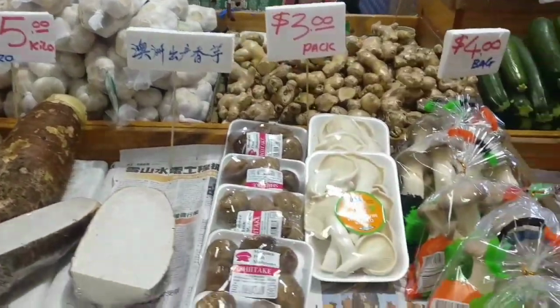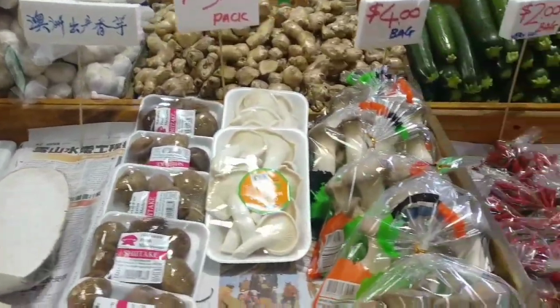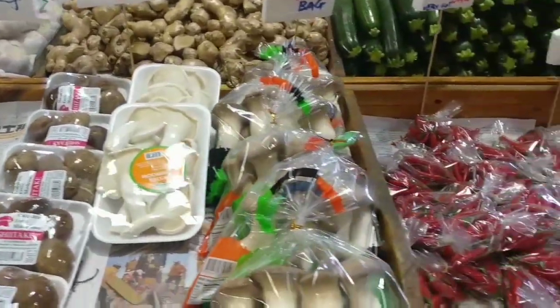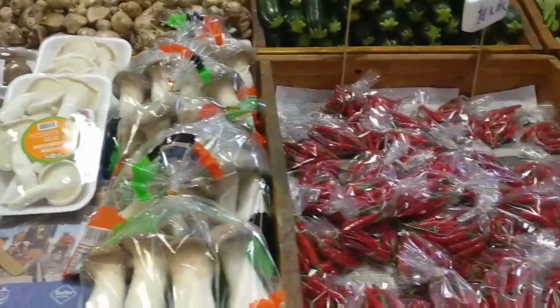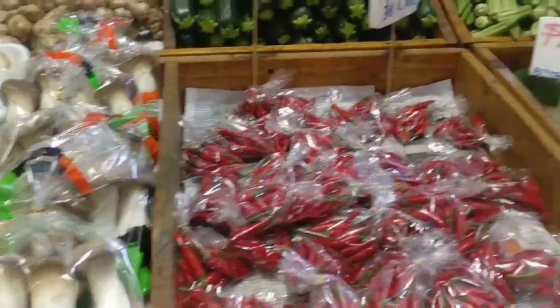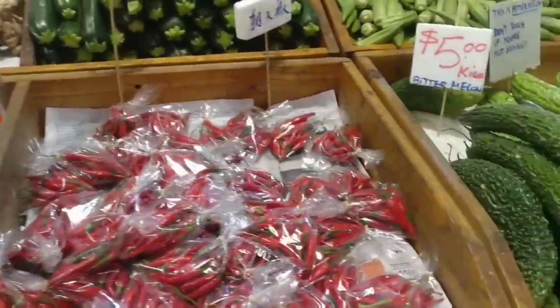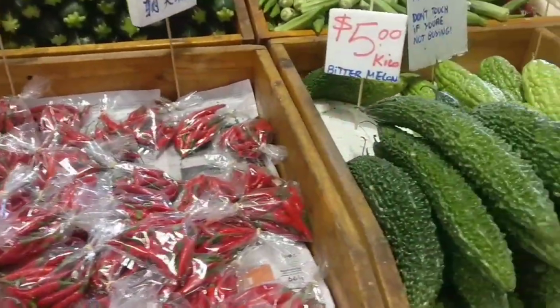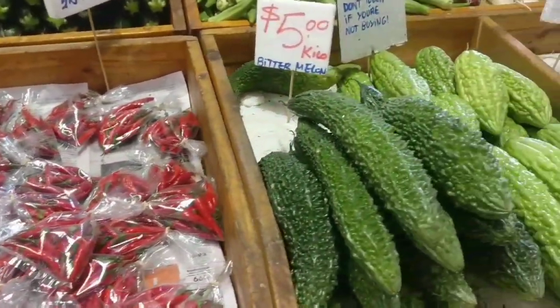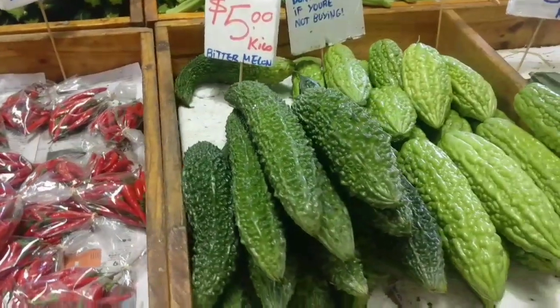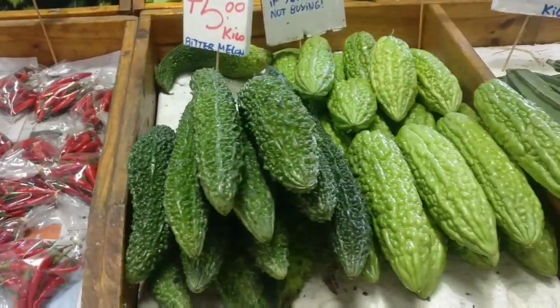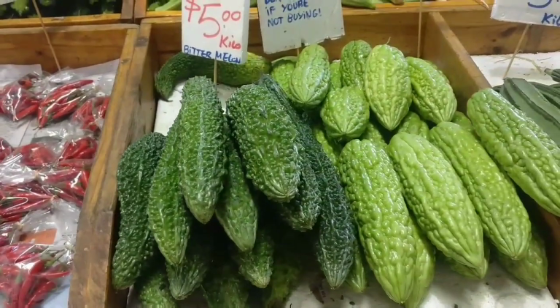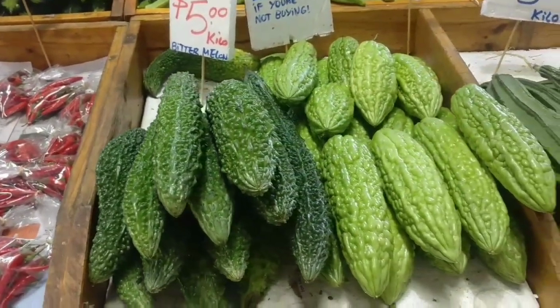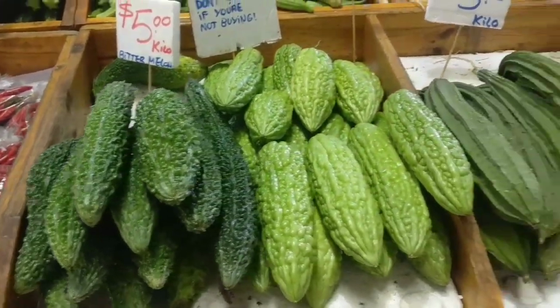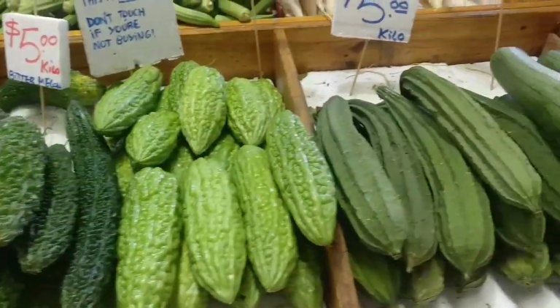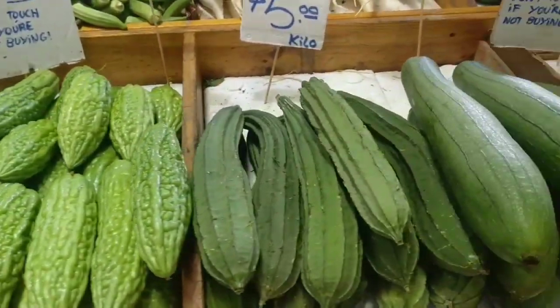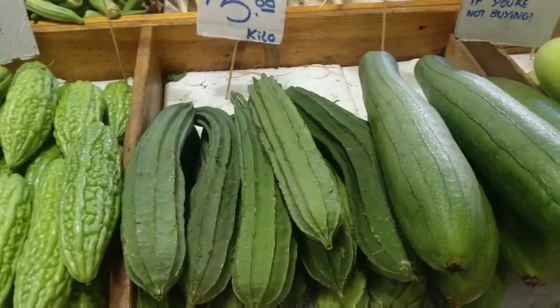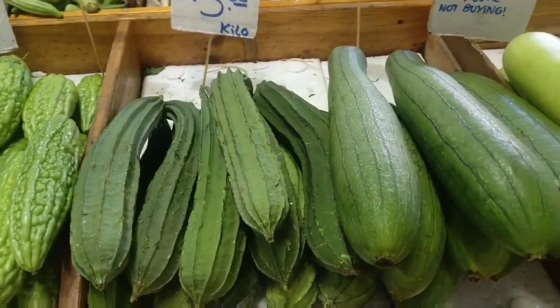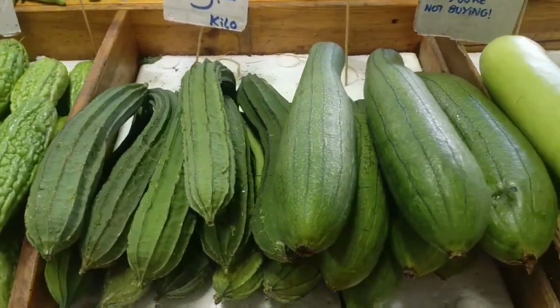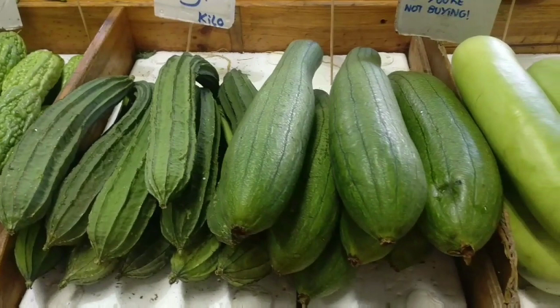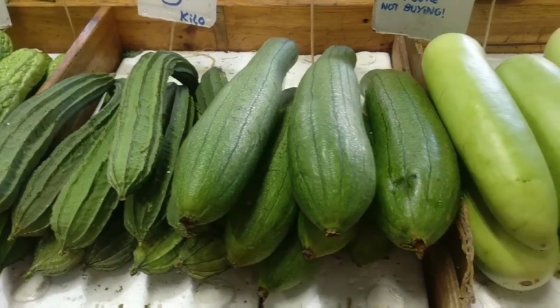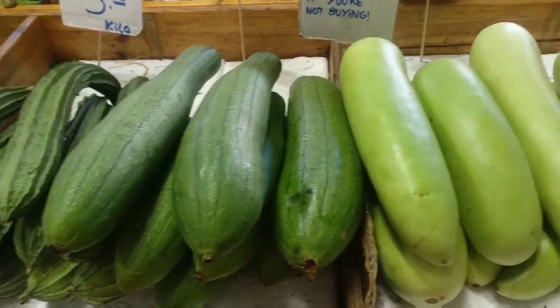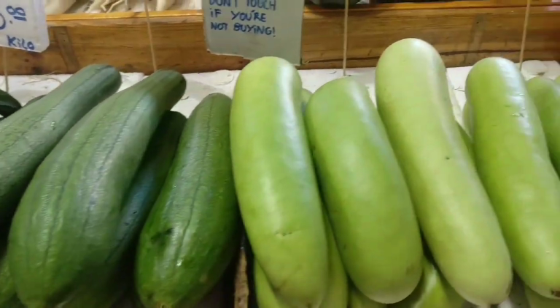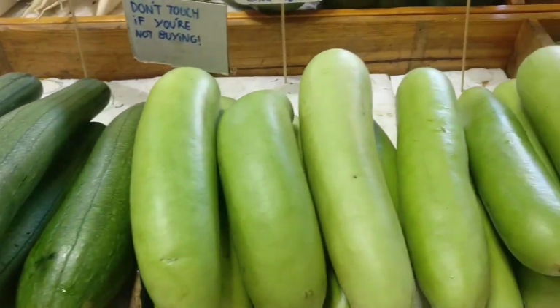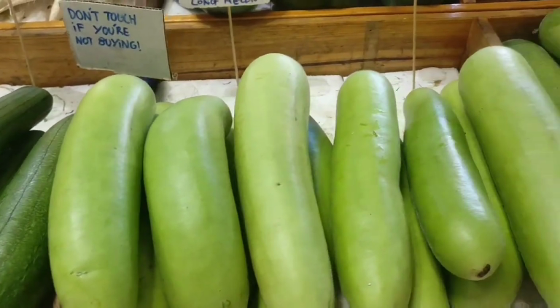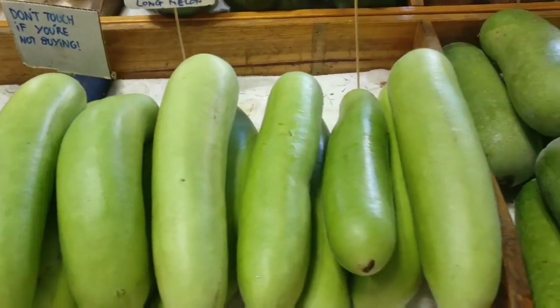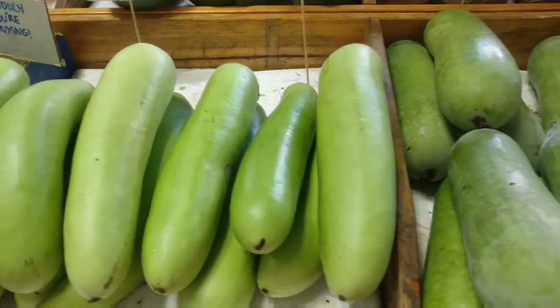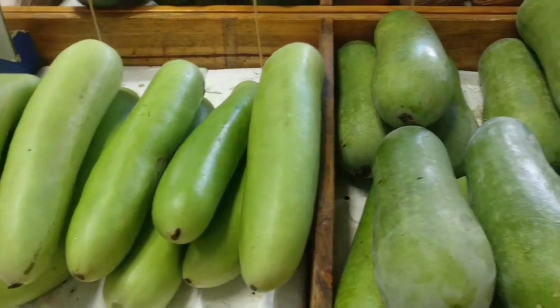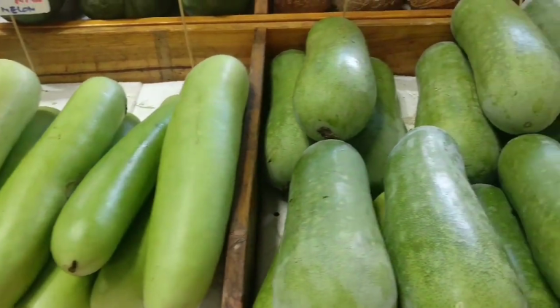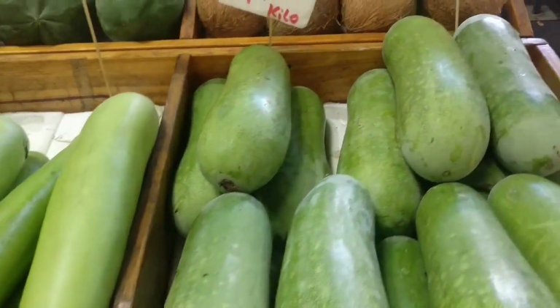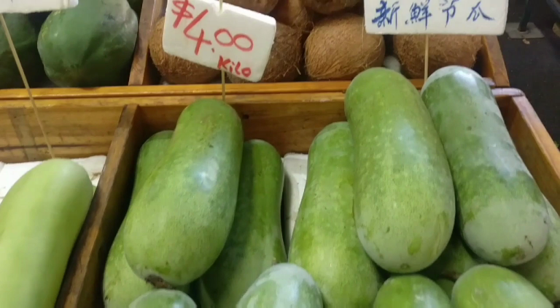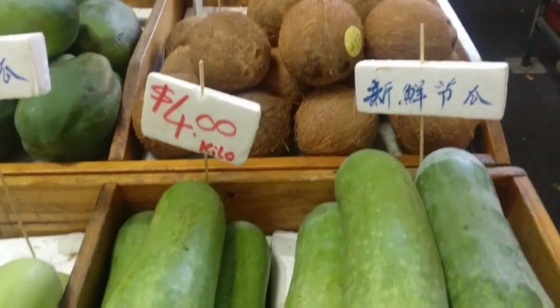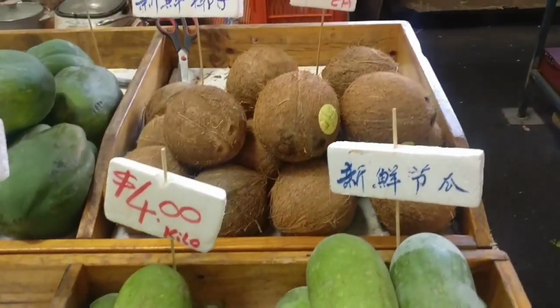The orange onions have the green onions. There are two cups, four cups, and five cups.